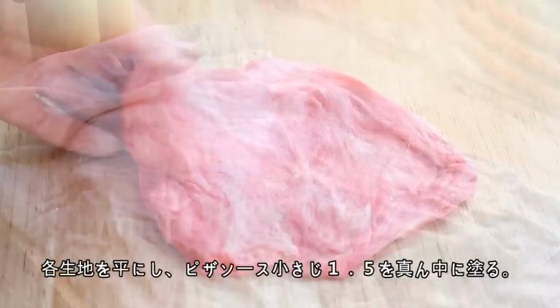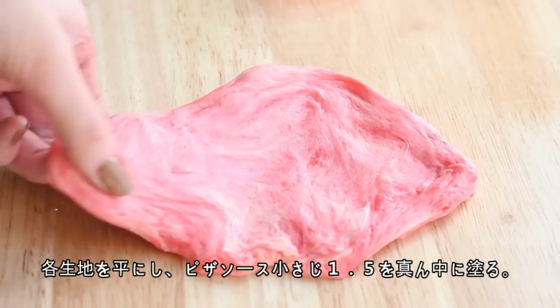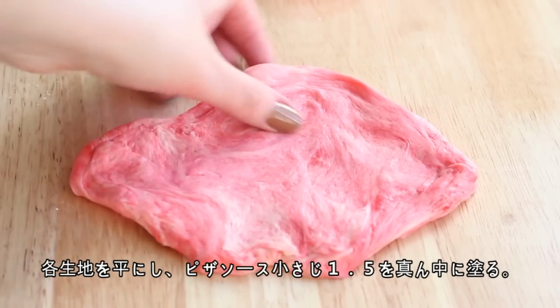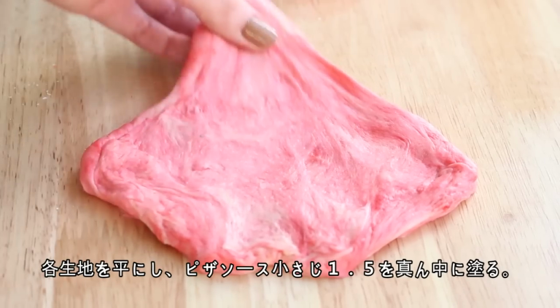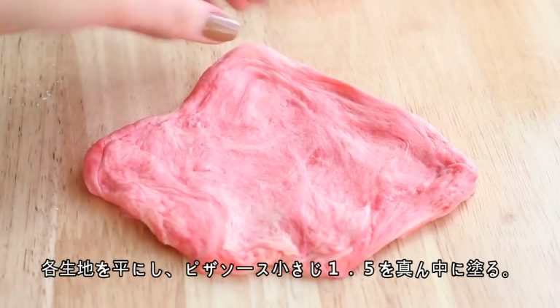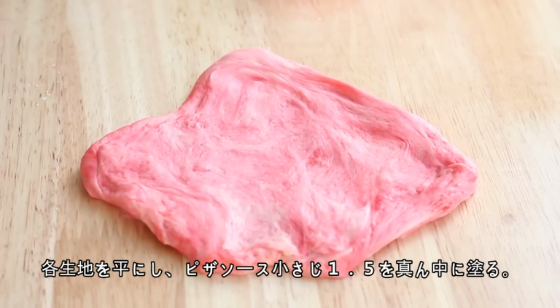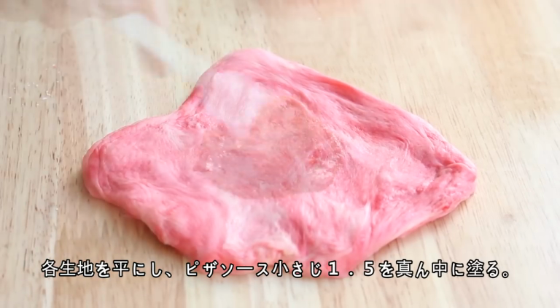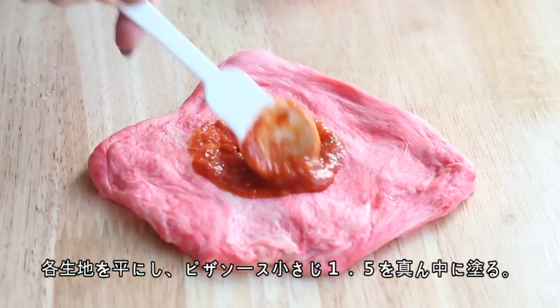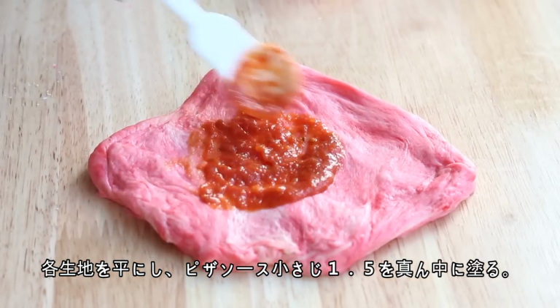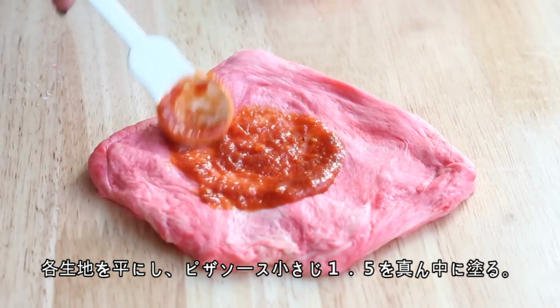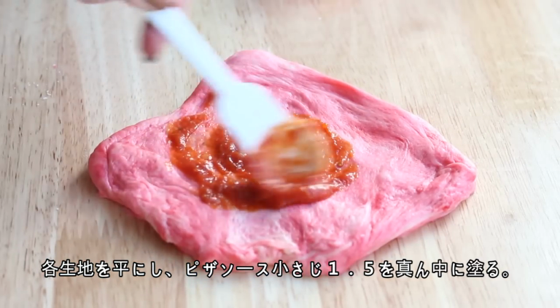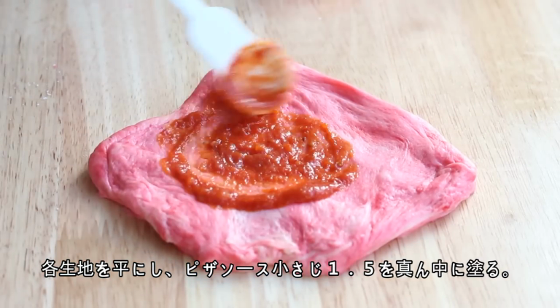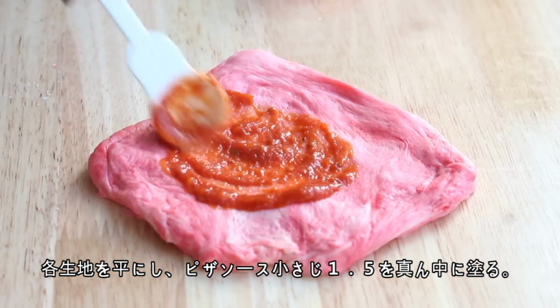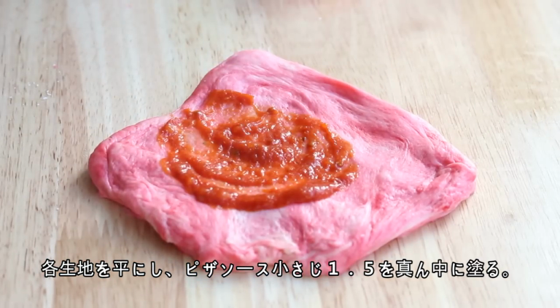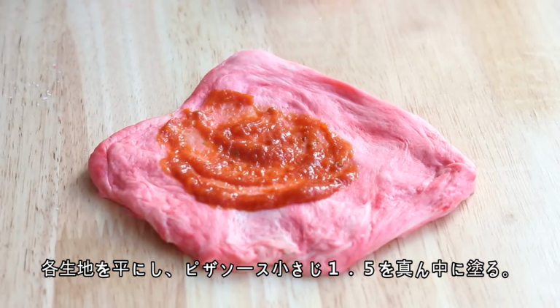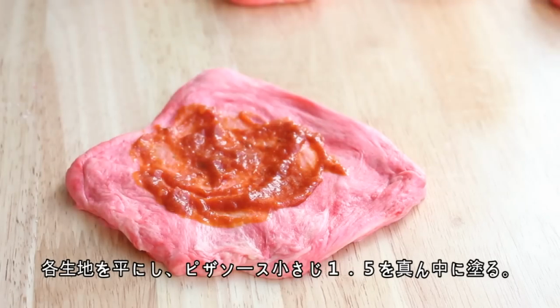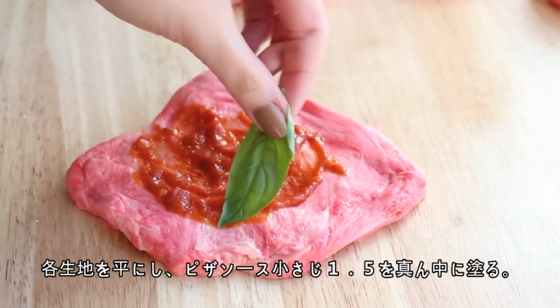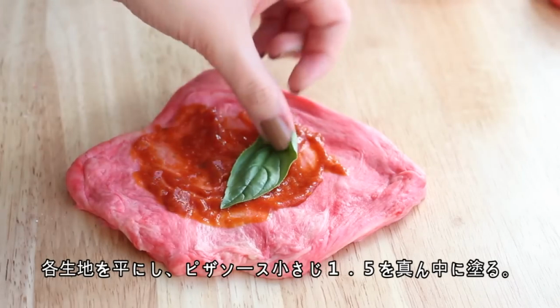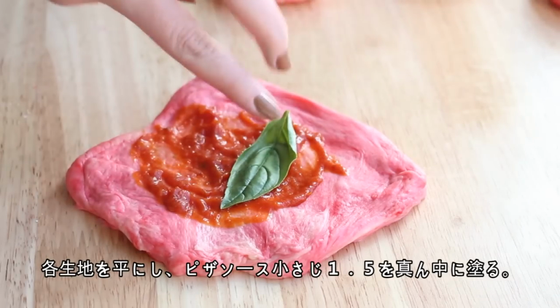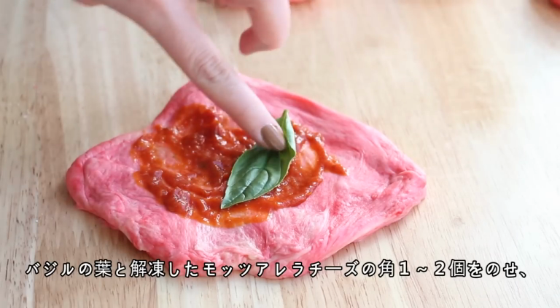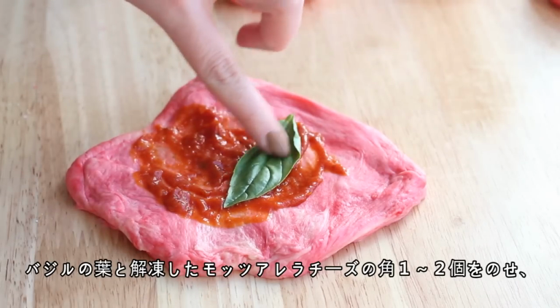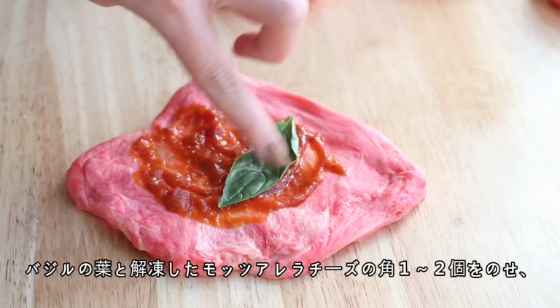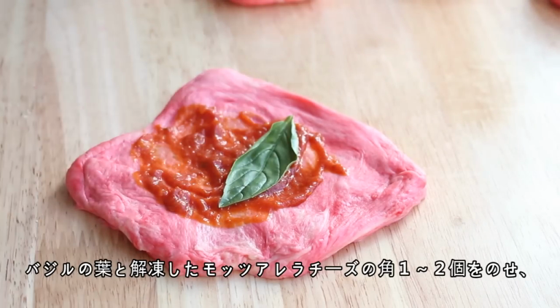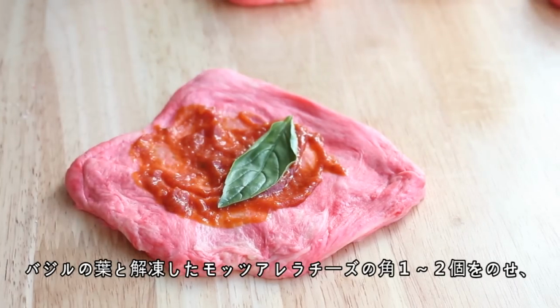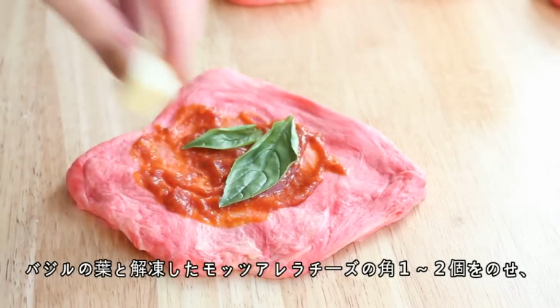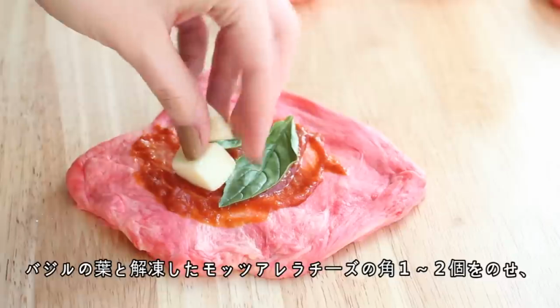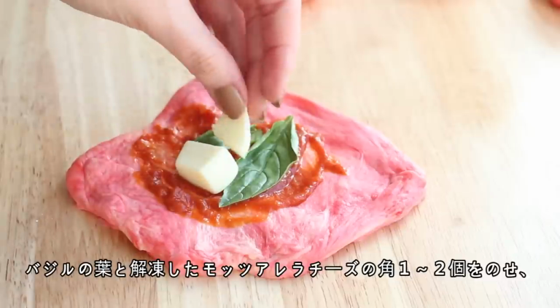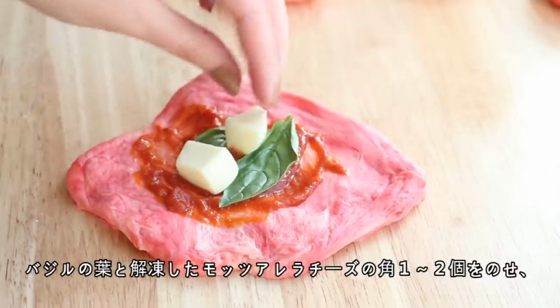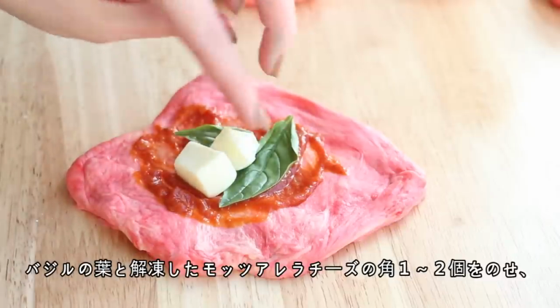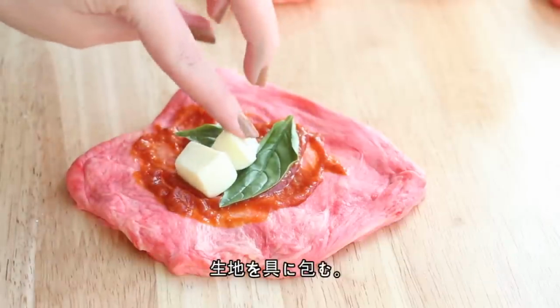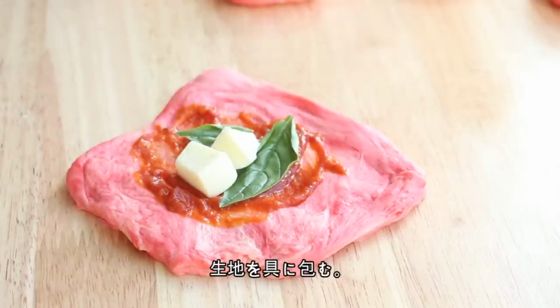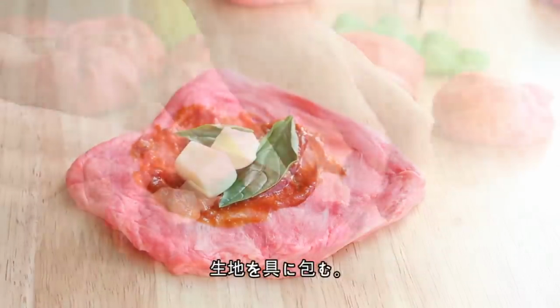Then working with one bun at a time, flatten each bun into a pancake shape and spoon about one and a half teaspoons of pizza sauce onto the centre. Add a basil leaf and a few cubes of frozen mozzarella cheese, then close the pancake to create a bun.